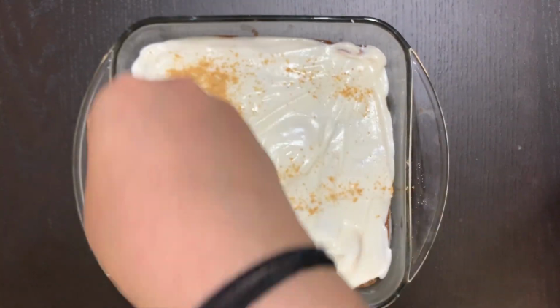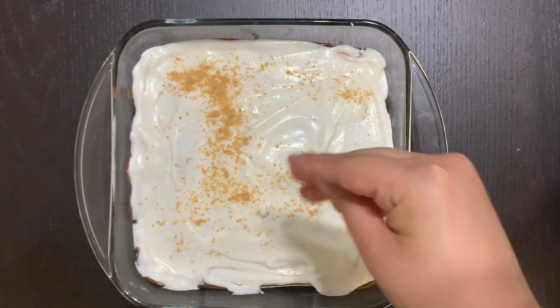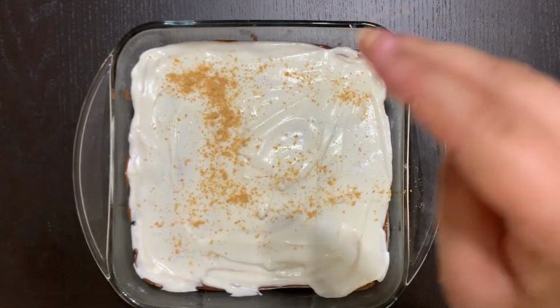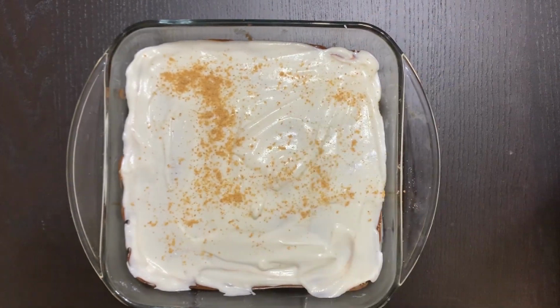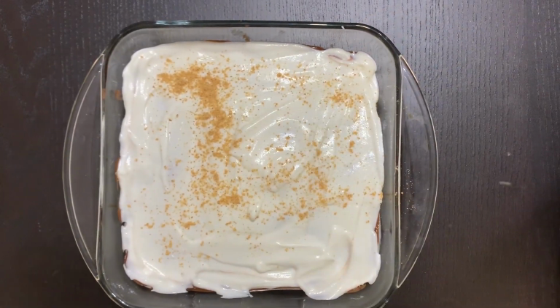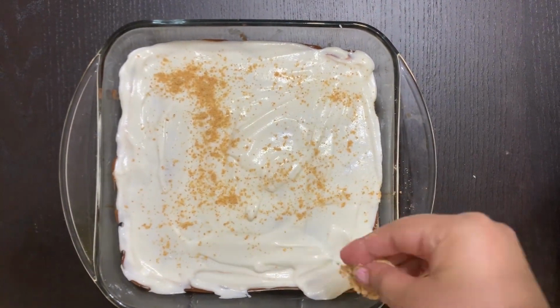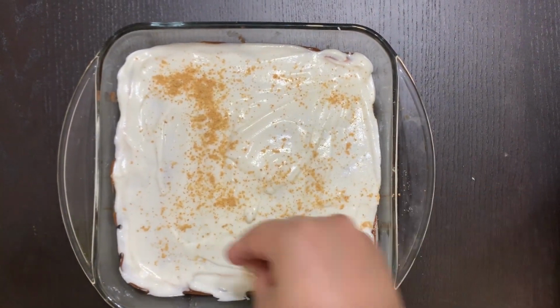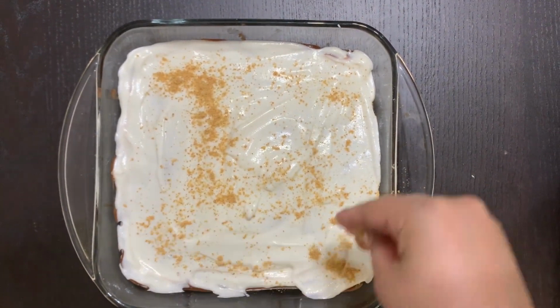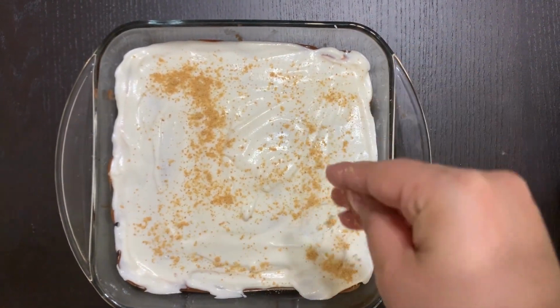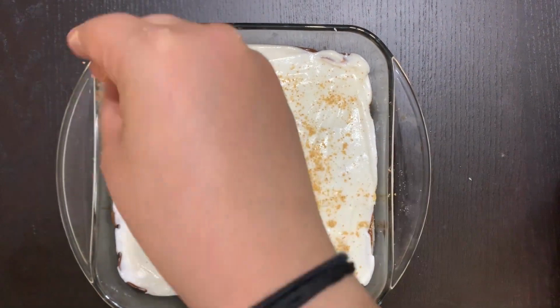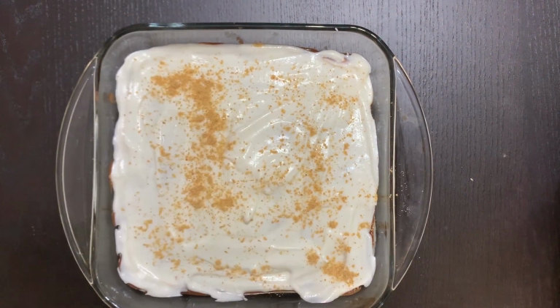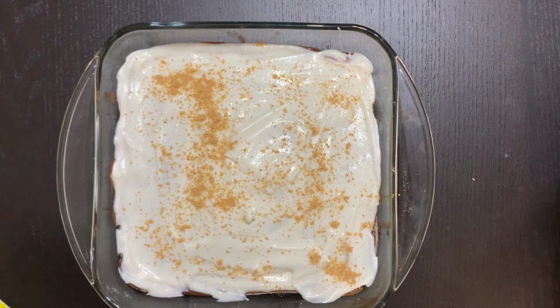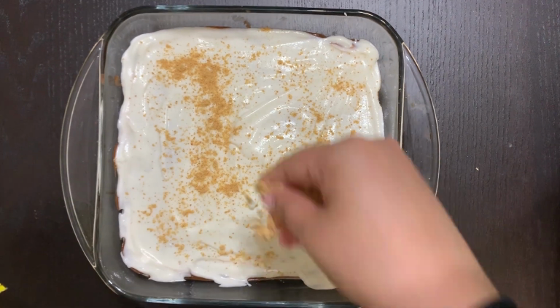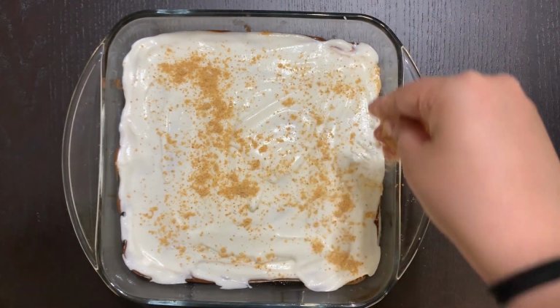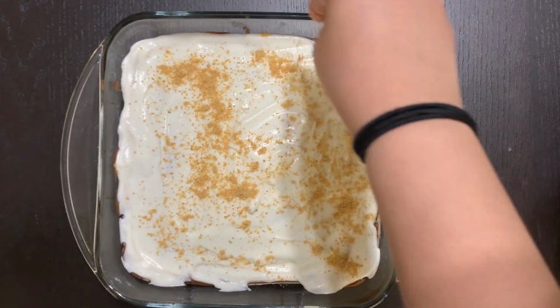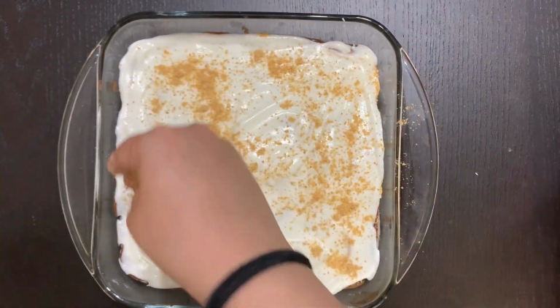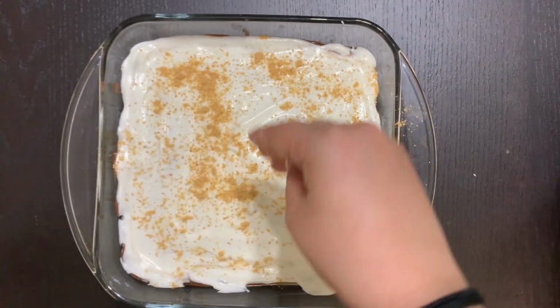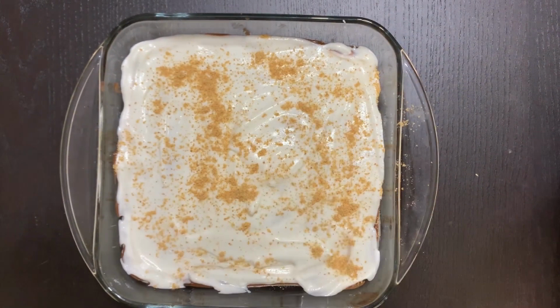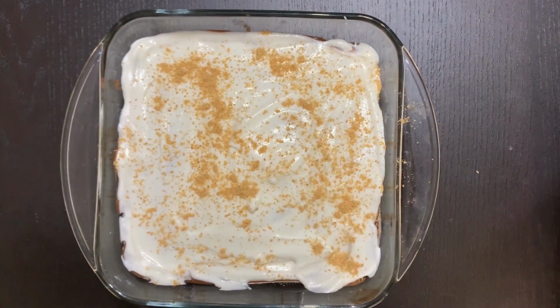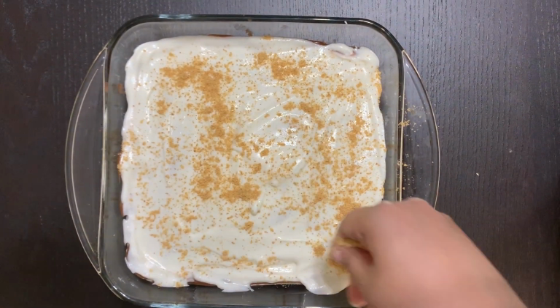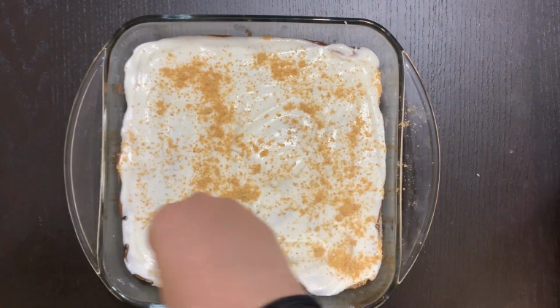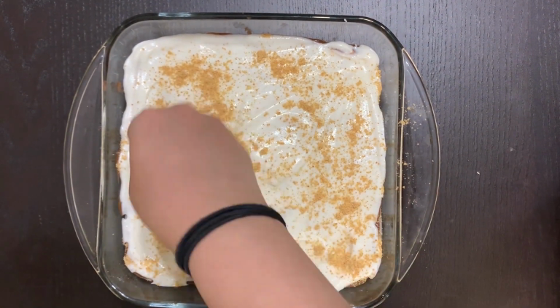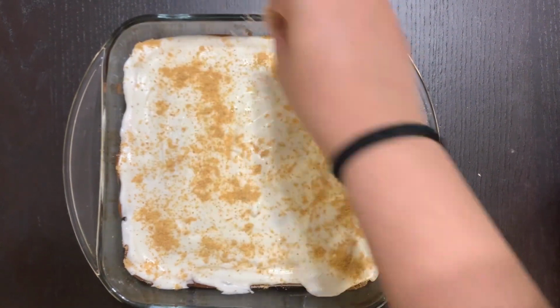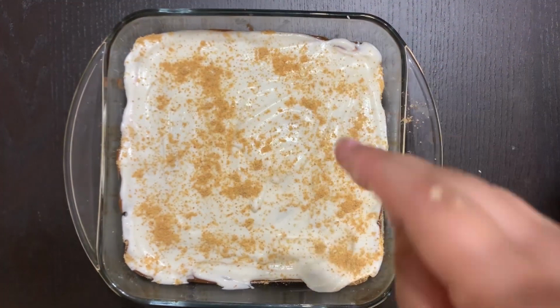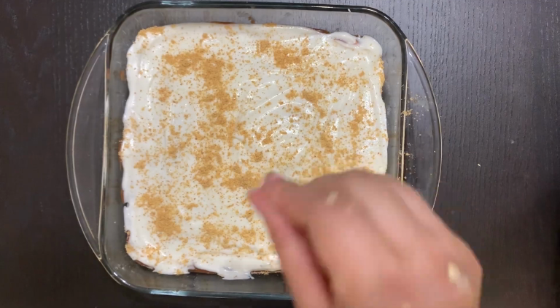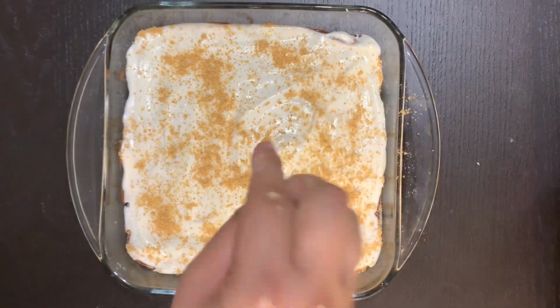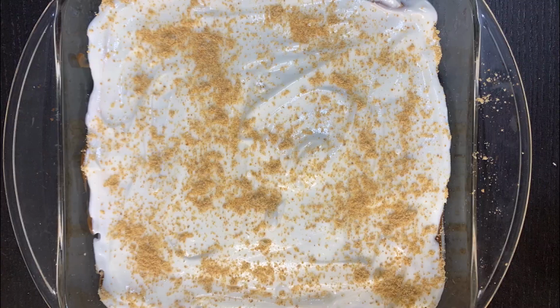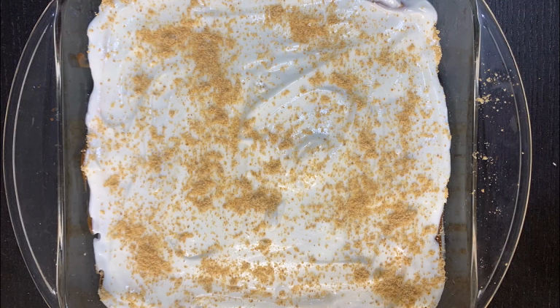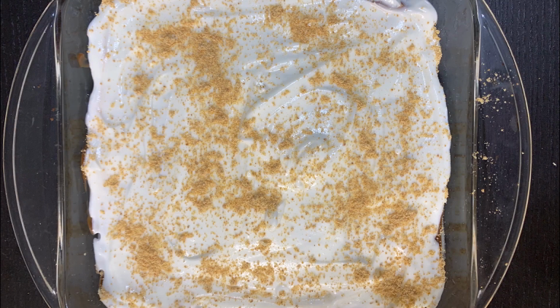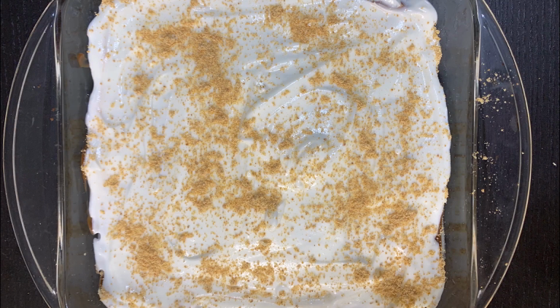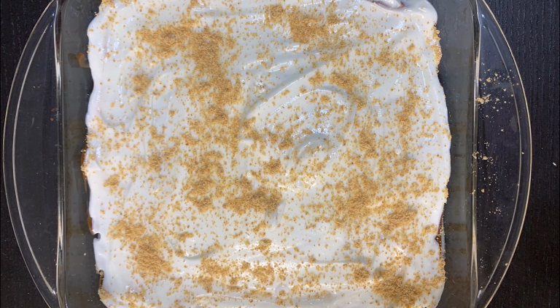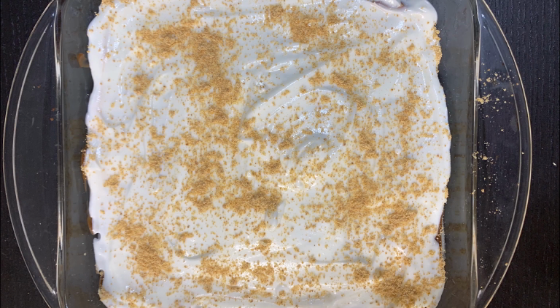To top it all off, I'm adding a little bit of graham crumbs on top. You can use chocolate shavings, caramel crumbs, whatever you like — but for this design I've just used the original graham crumbs. Voilà, here you have the final dessert!